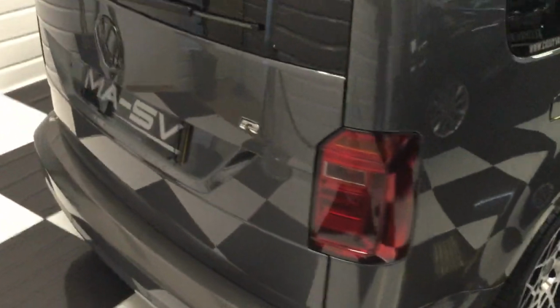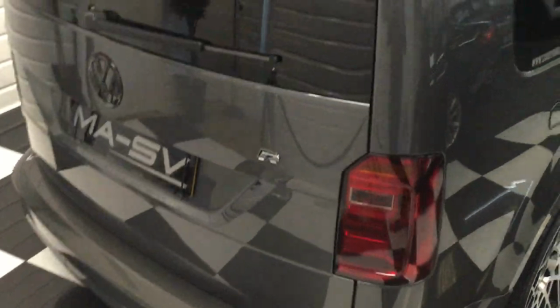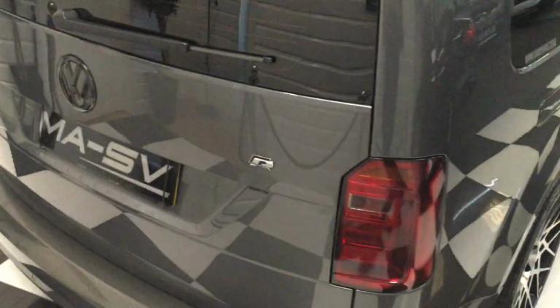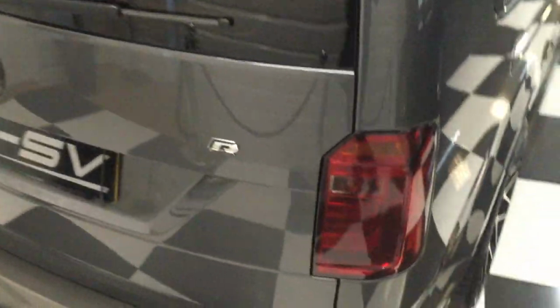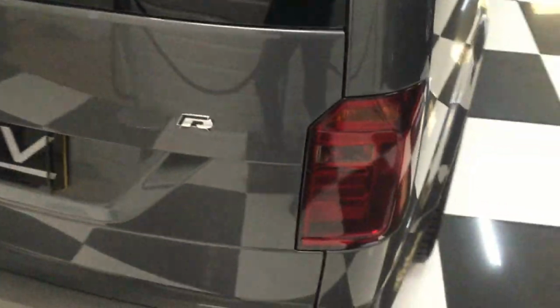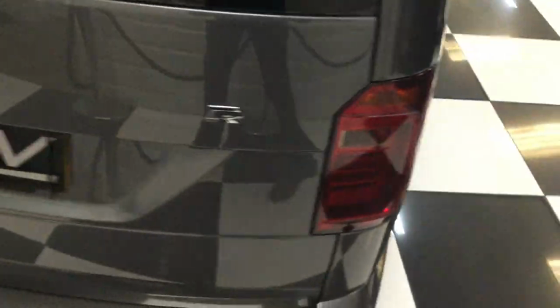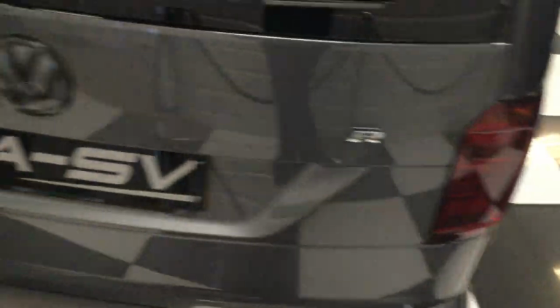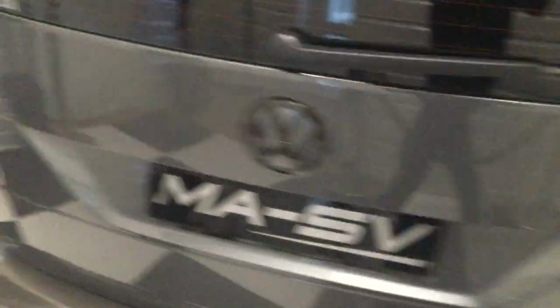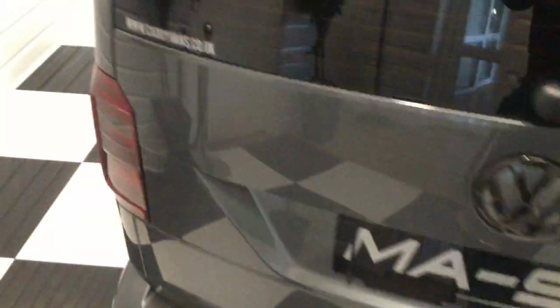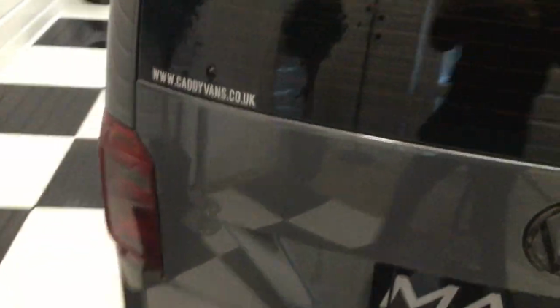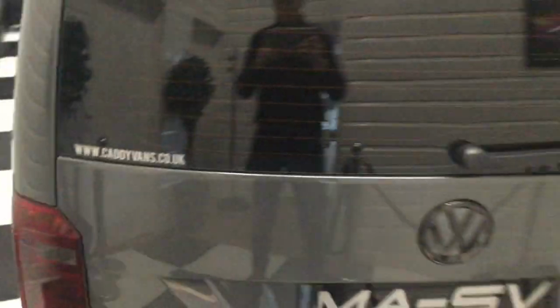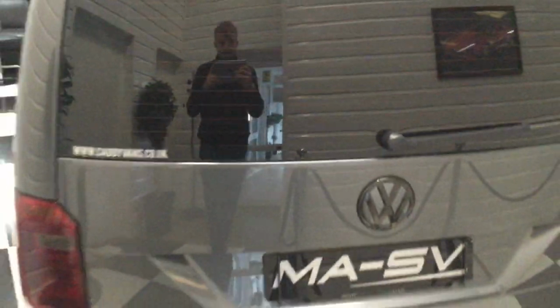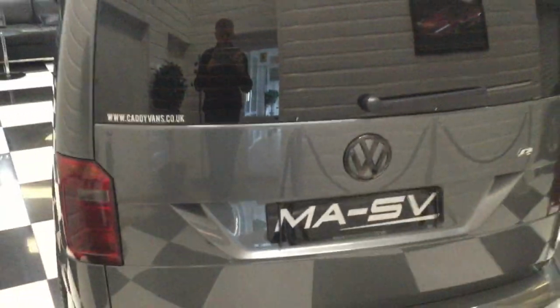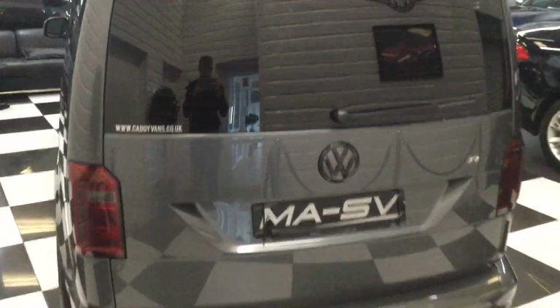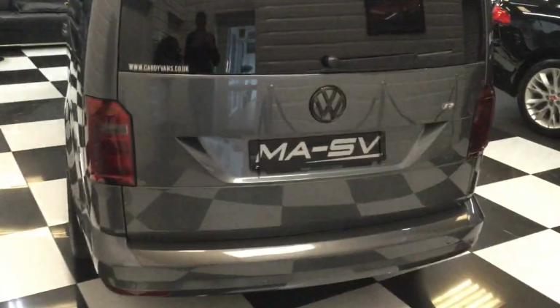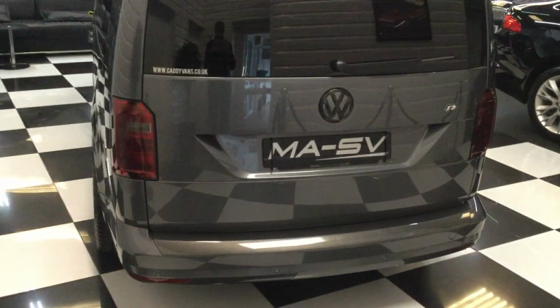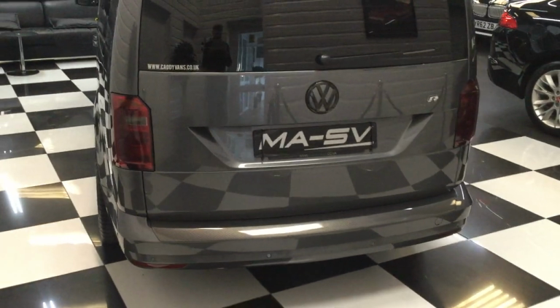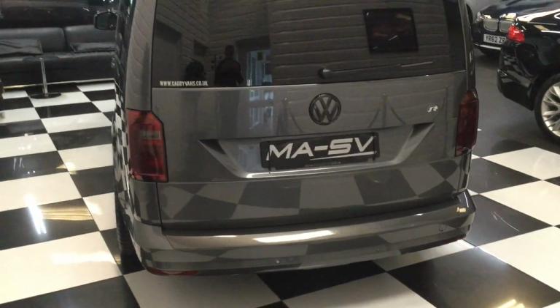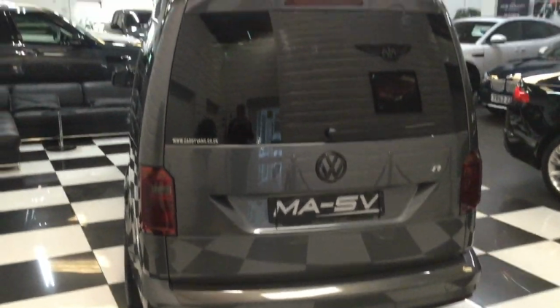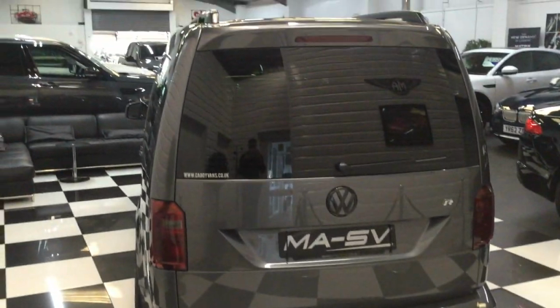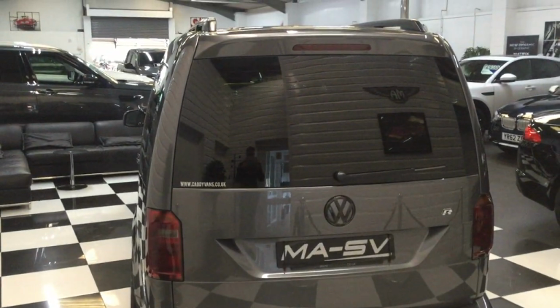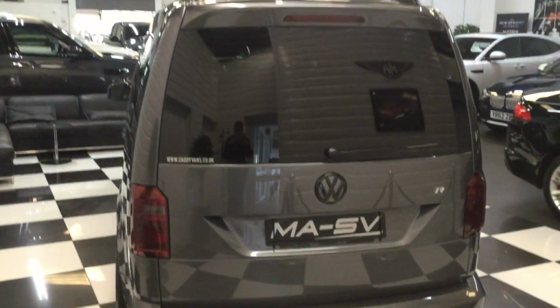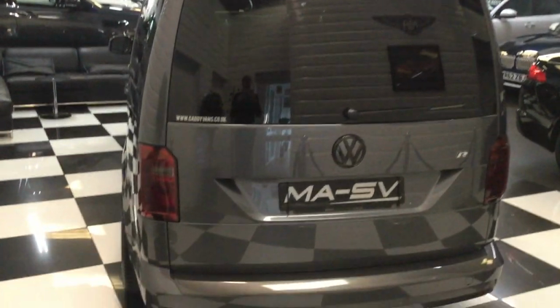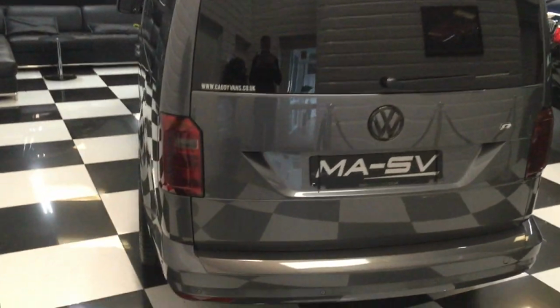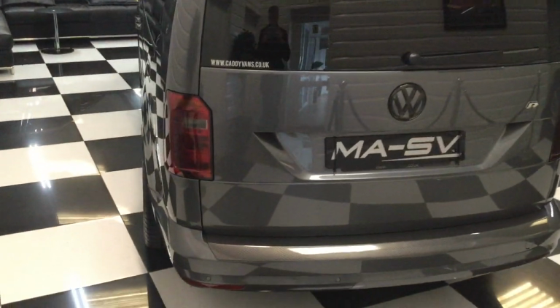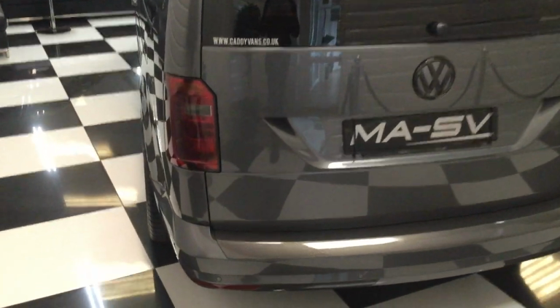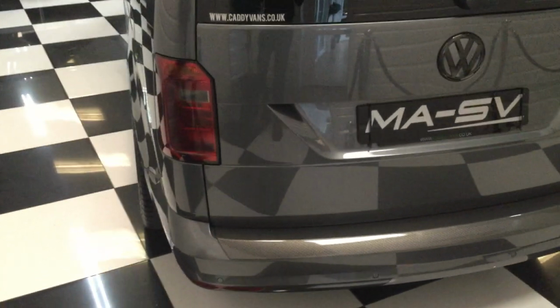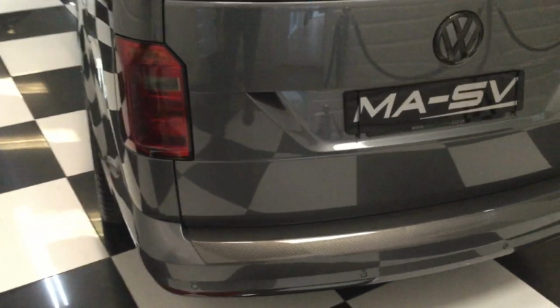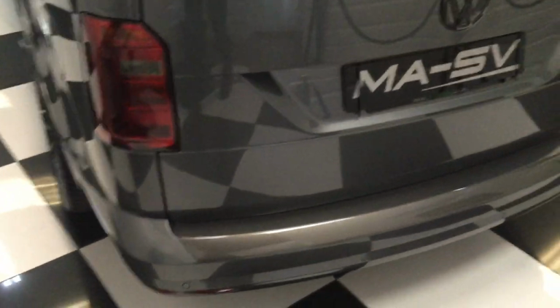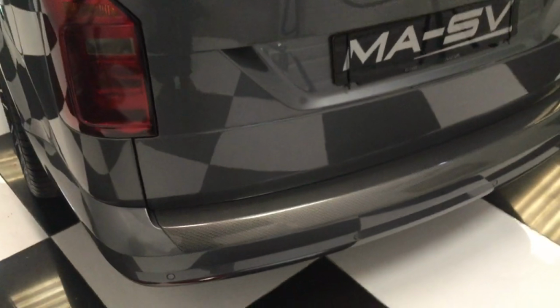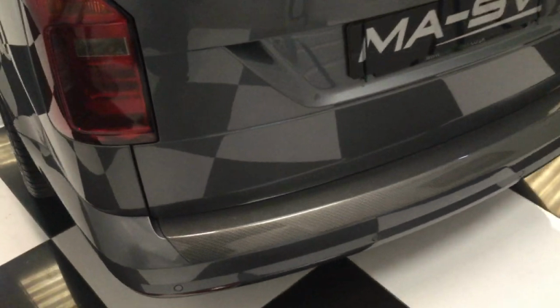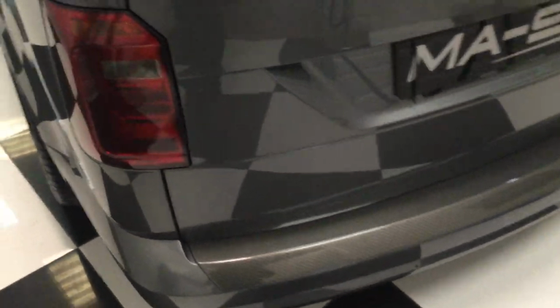Rear tailgate. Smoked rear taillights as well, carbon rear bumper protector.